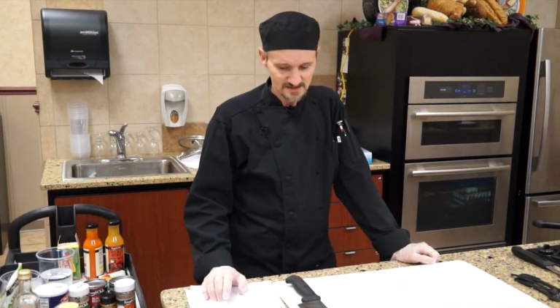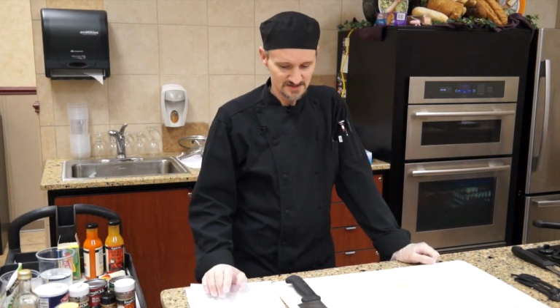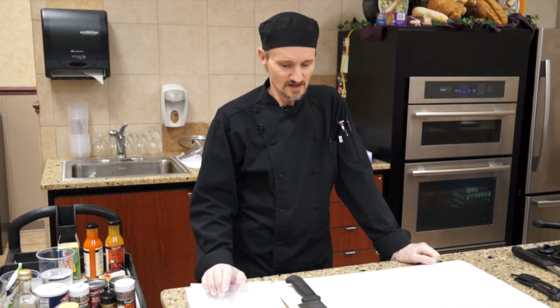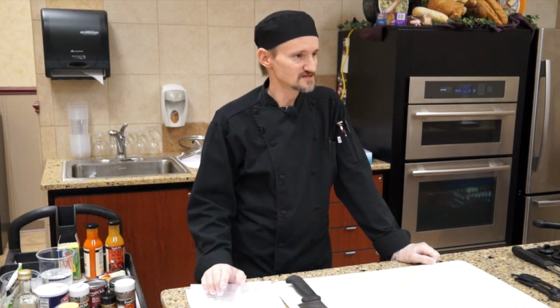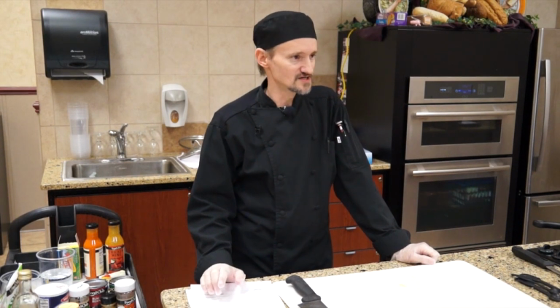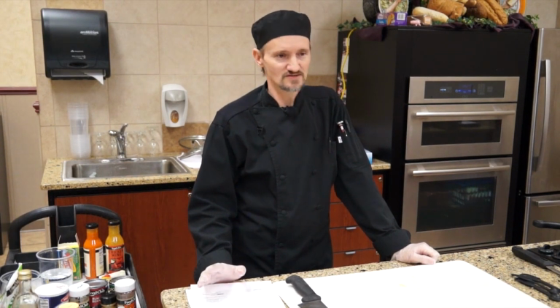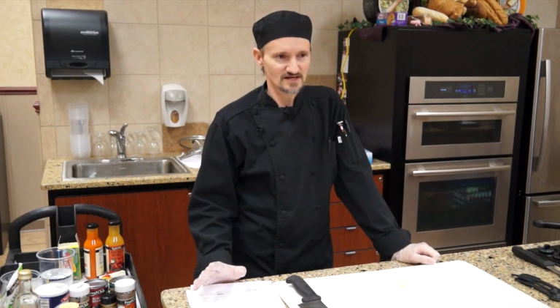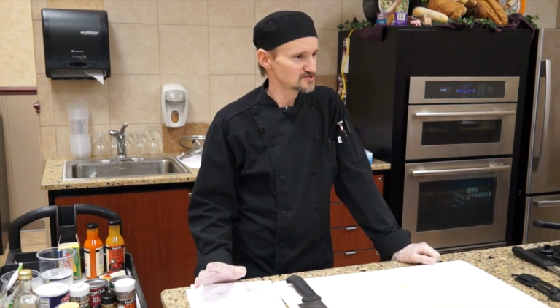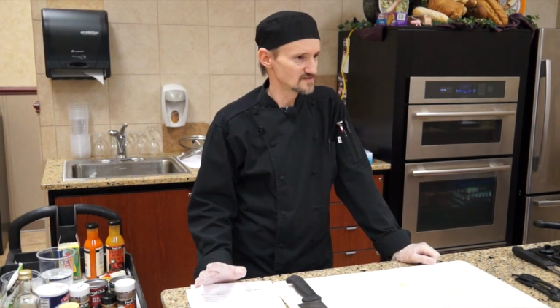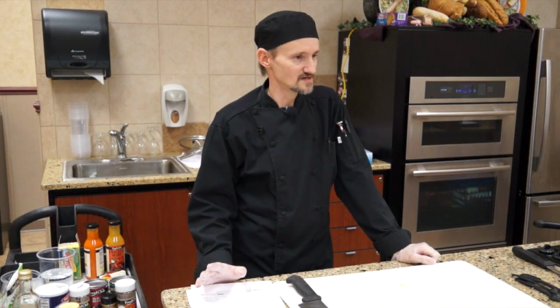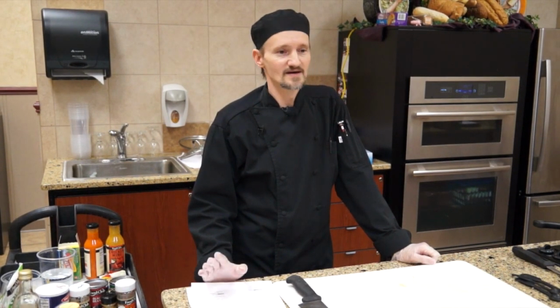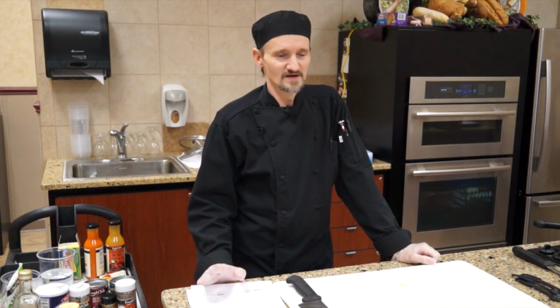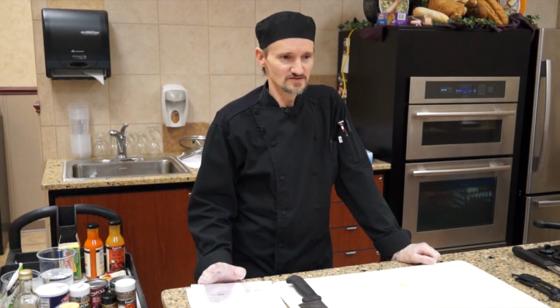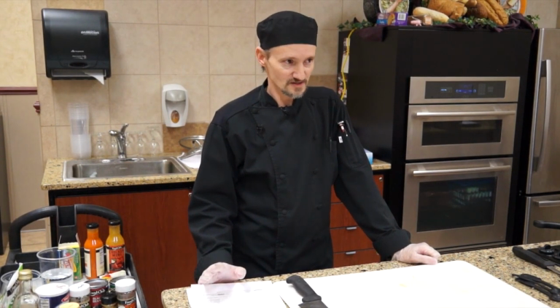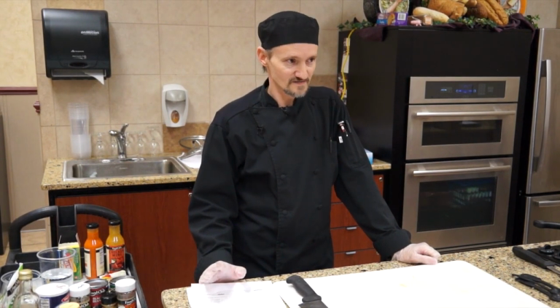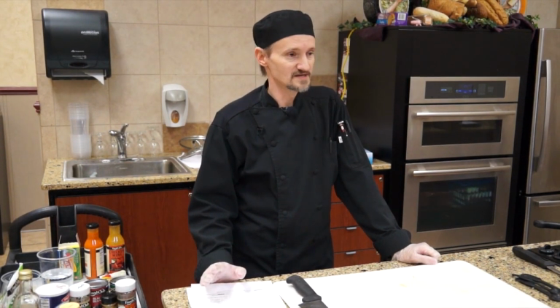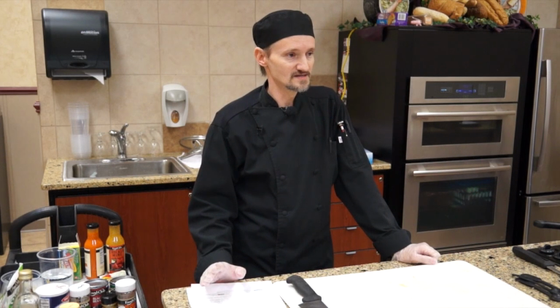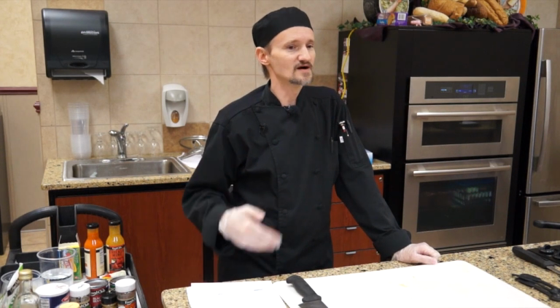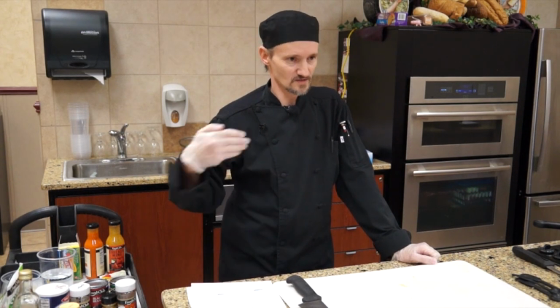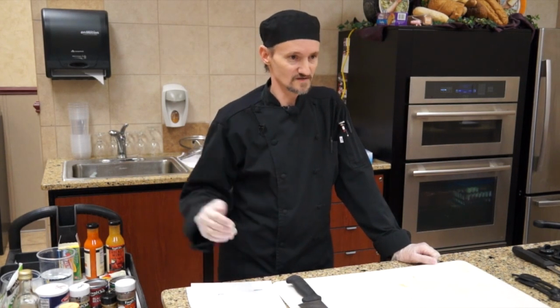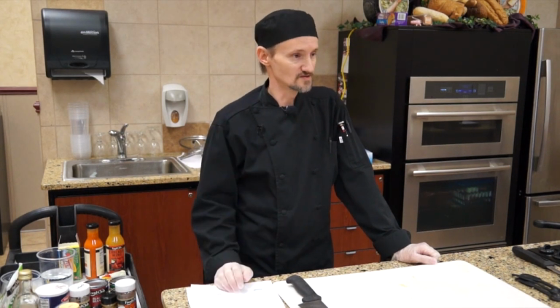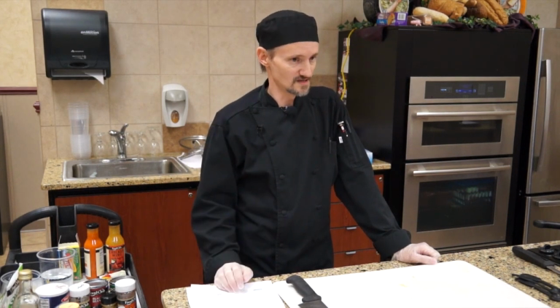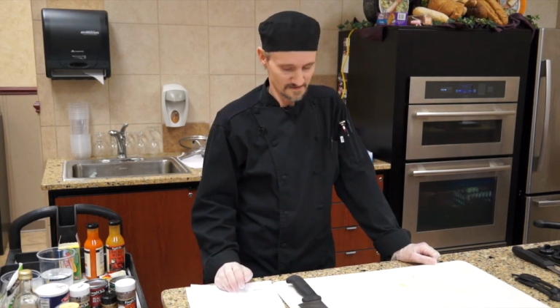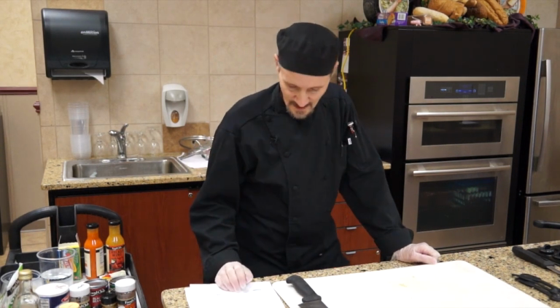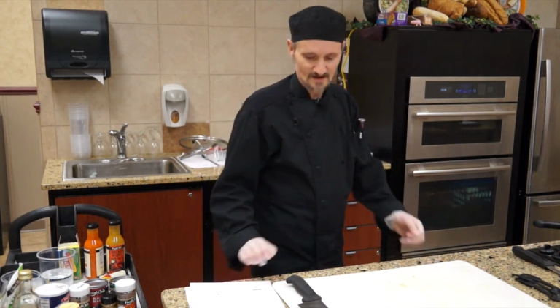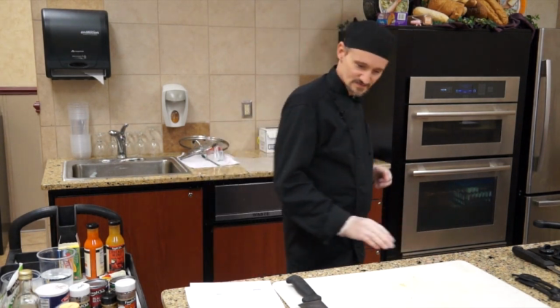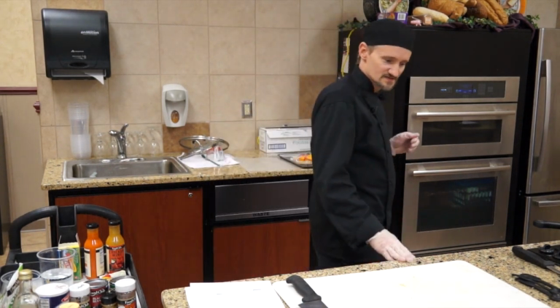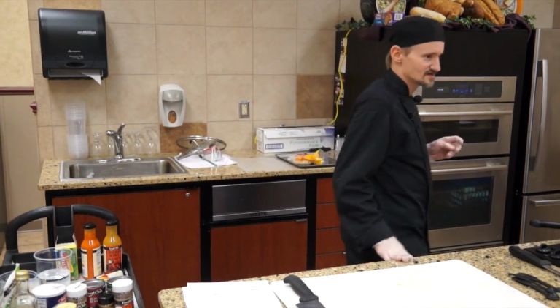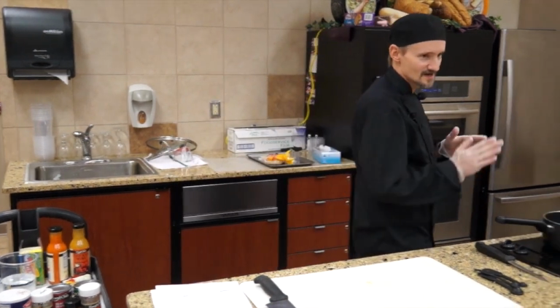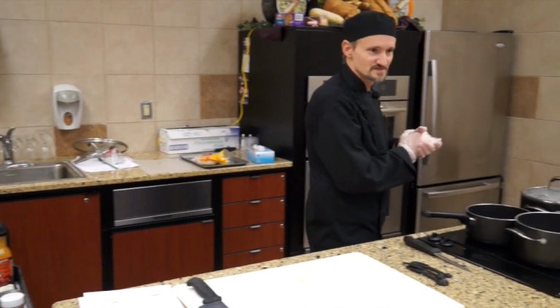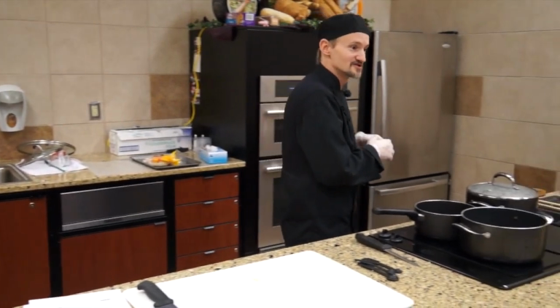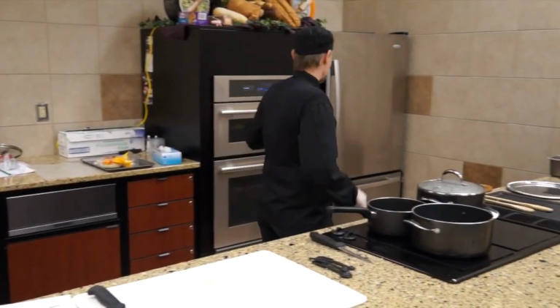Now this calls for a rotisserie chicken, so you can use leftover chicken or anything. But if you use a raw chicken, you obviously want to cook it for a little bit longer. For tonight, I've used a pre-cooked chicken.